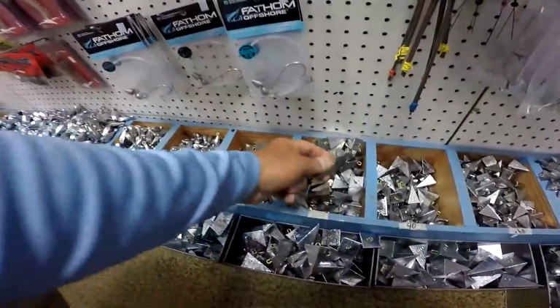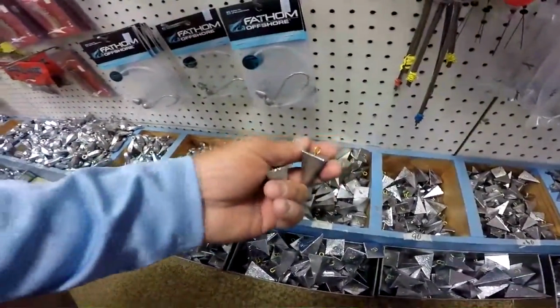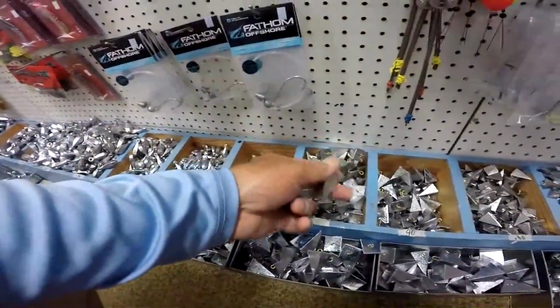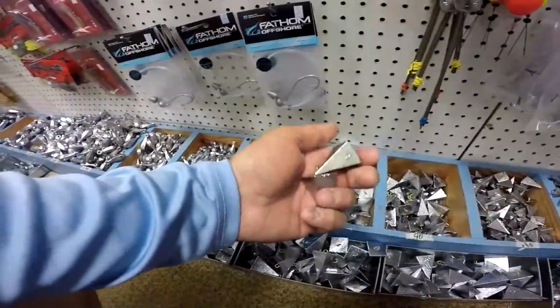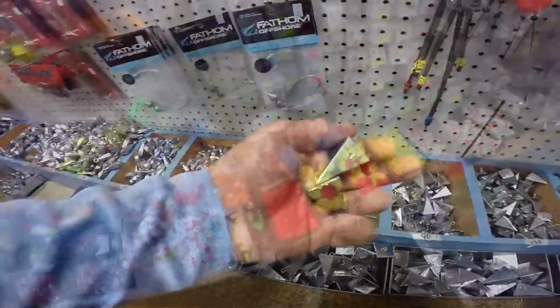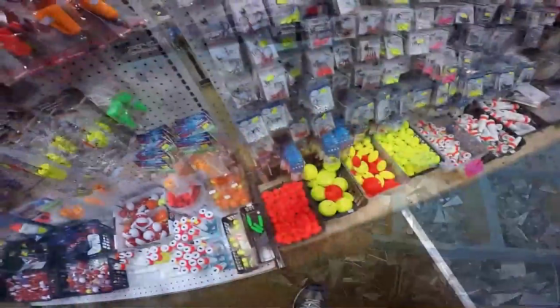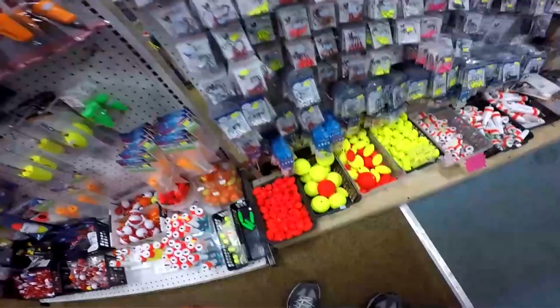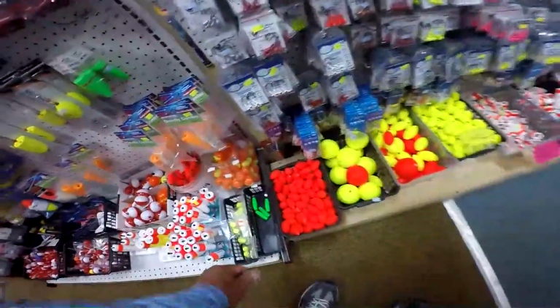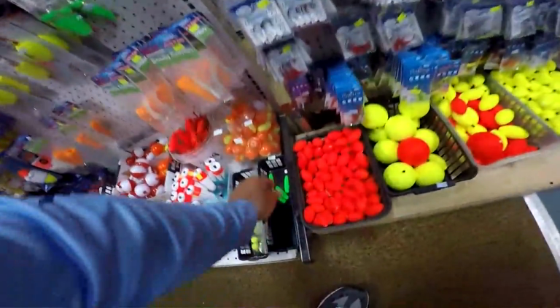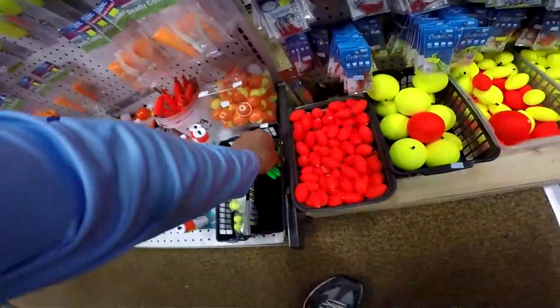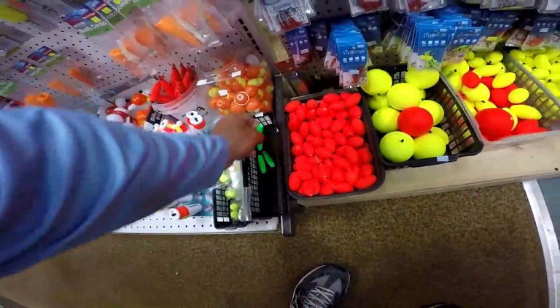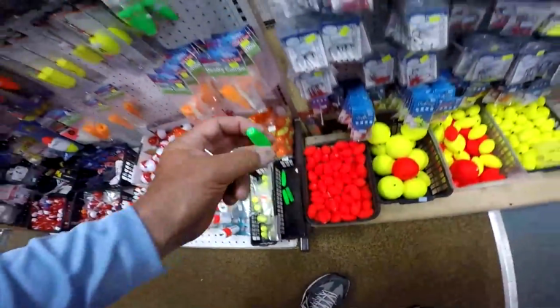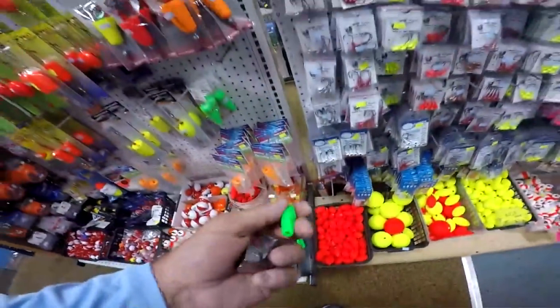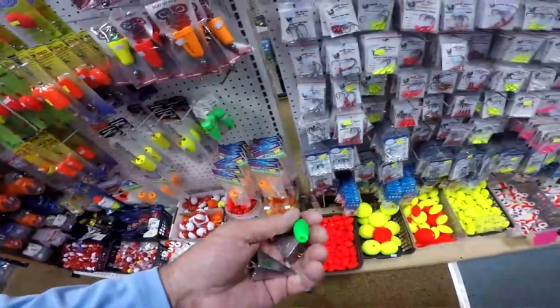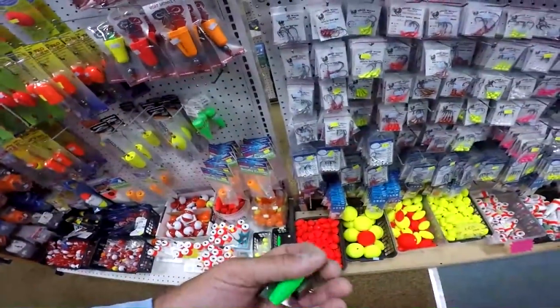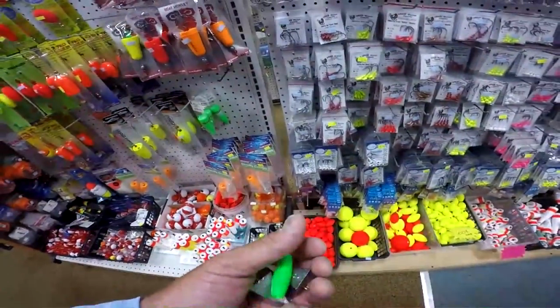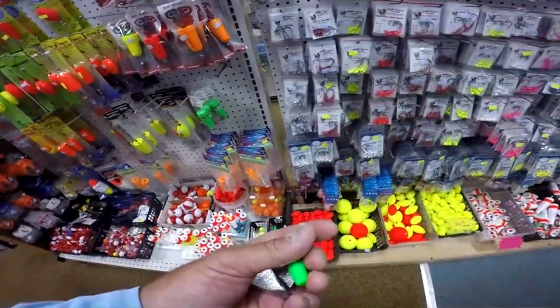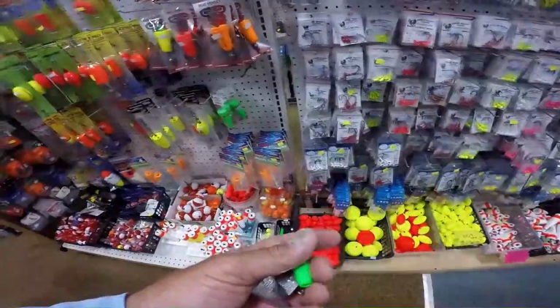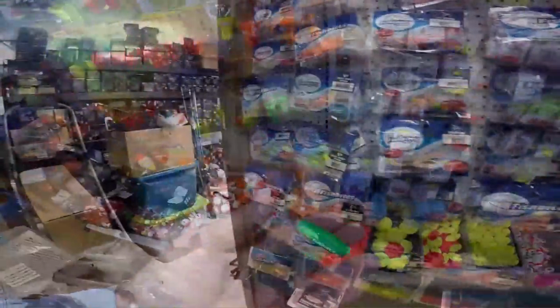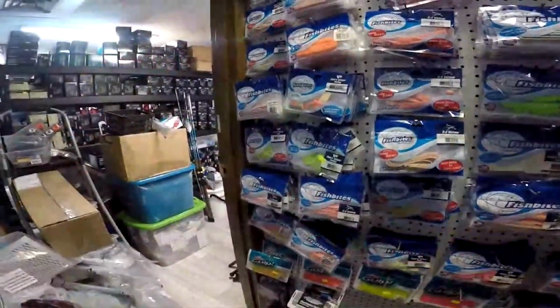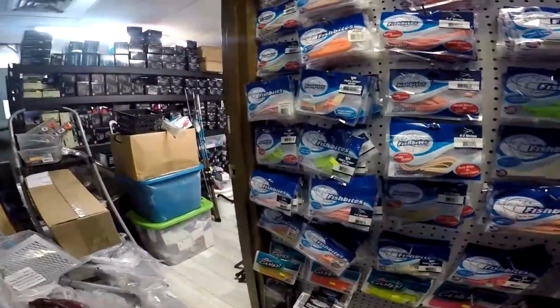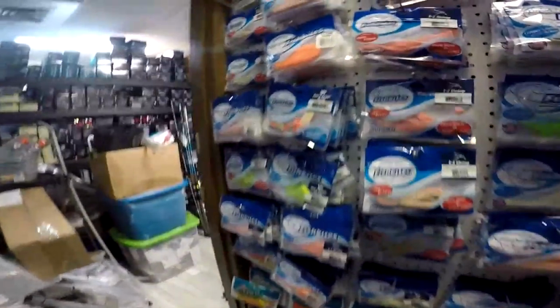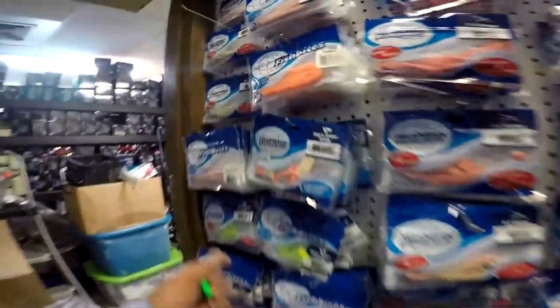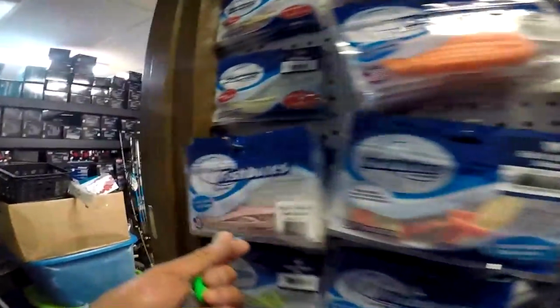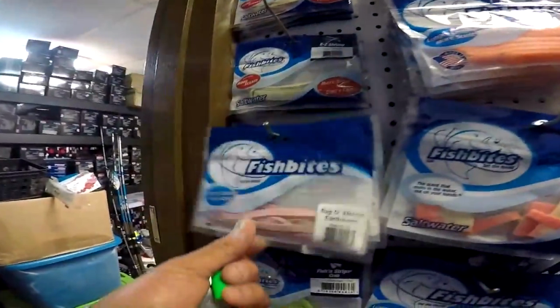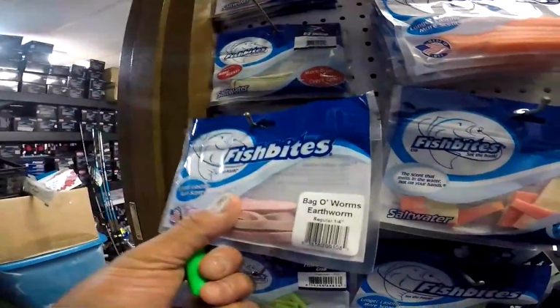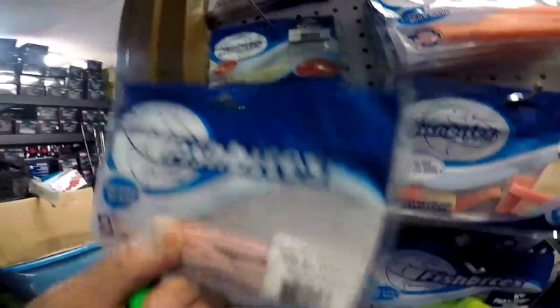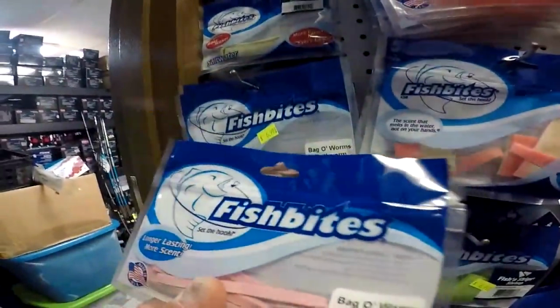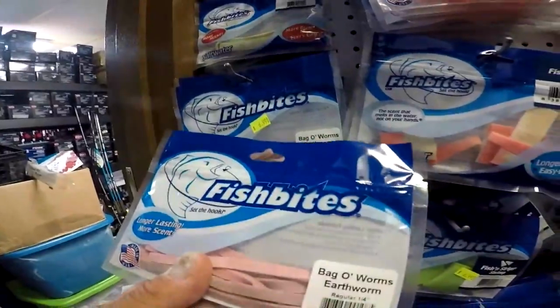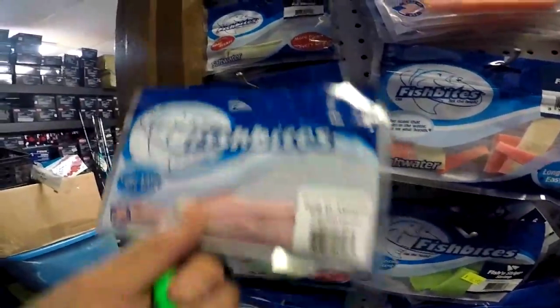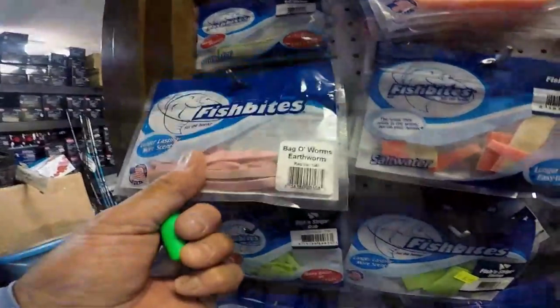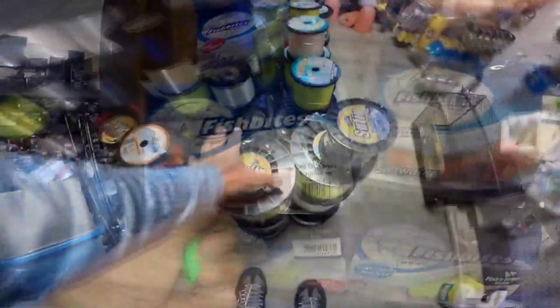We're going to need some weight. I like pyramid weights, I like four-ounce weights — that's just what I do. I like big weights and little hooks. I want to get some floats because I want to make some float rigs — I'll show you that in a minute. And you can never go wrong with having some Fish Bites; put a little piece of that on there, bag of worm.